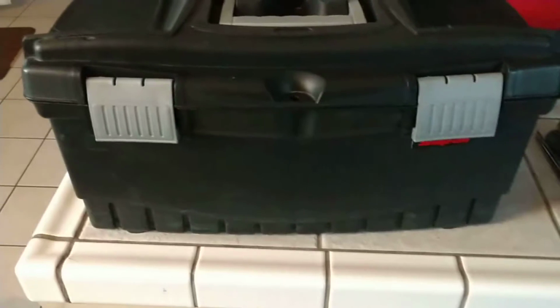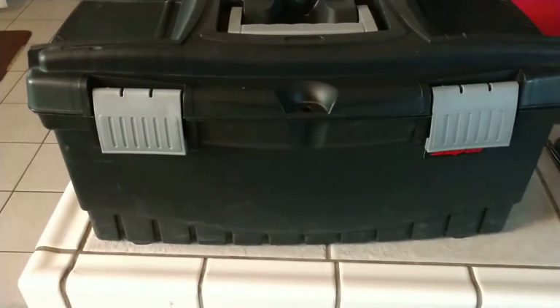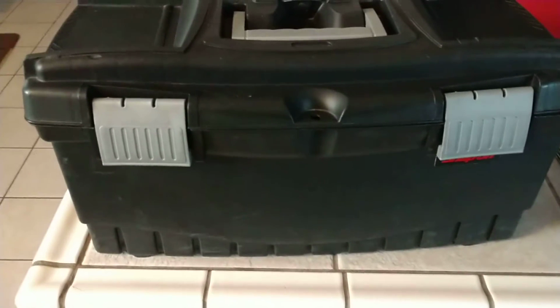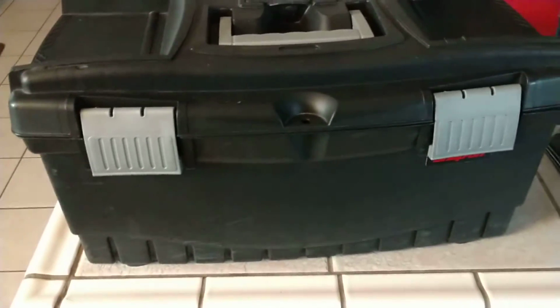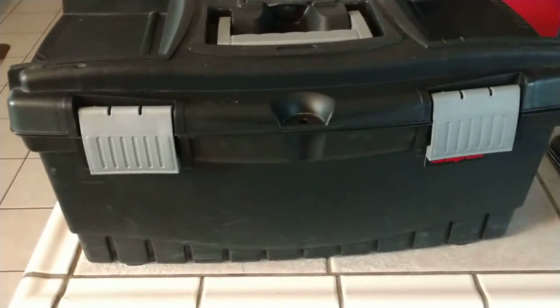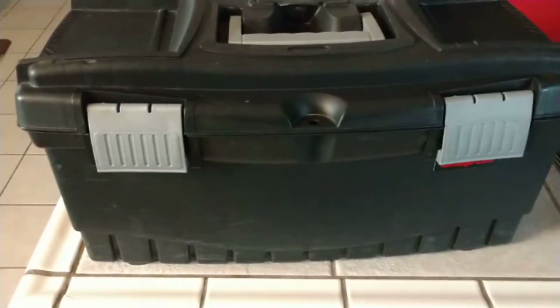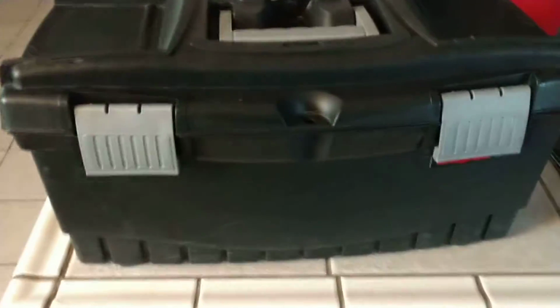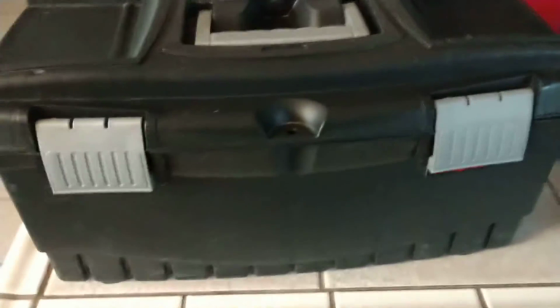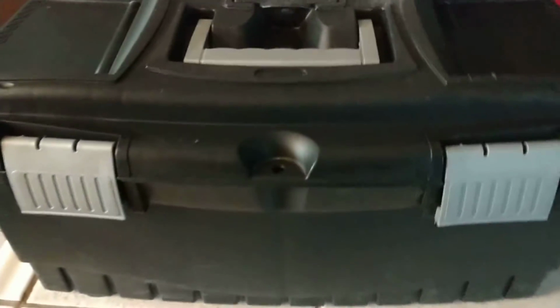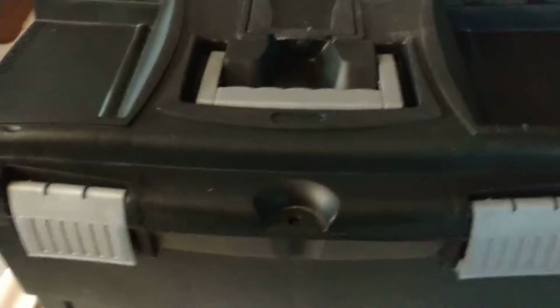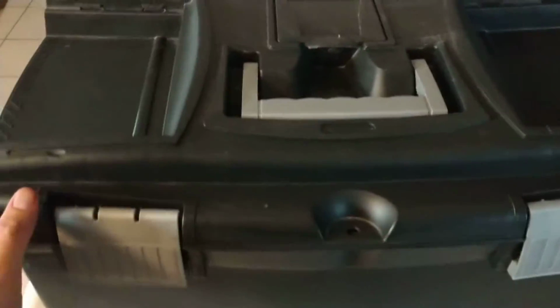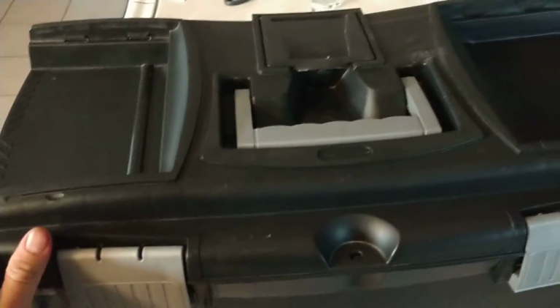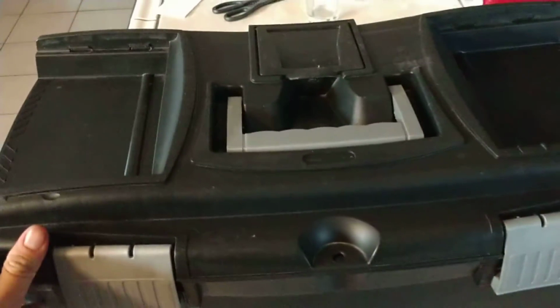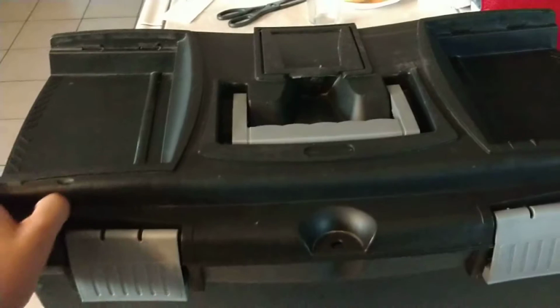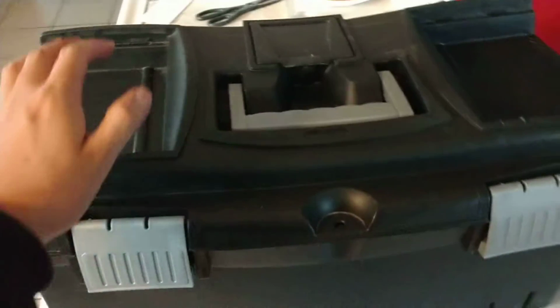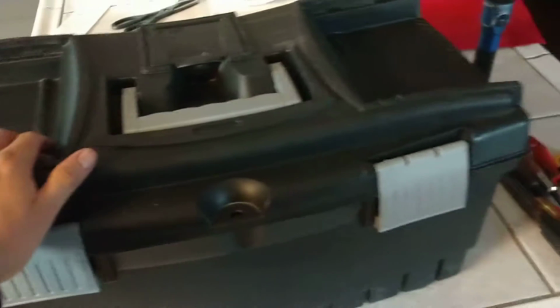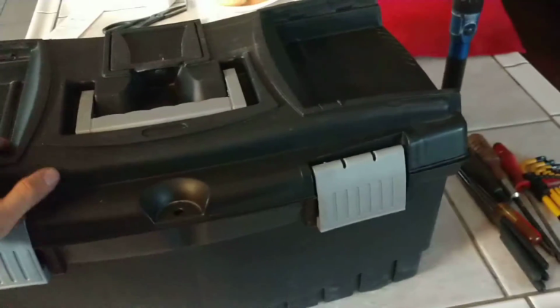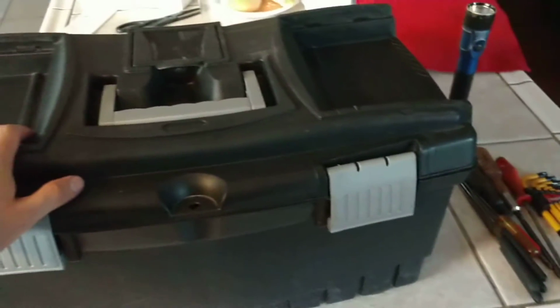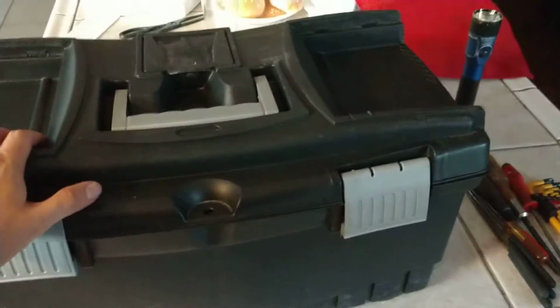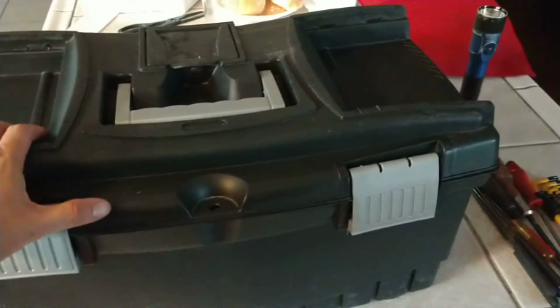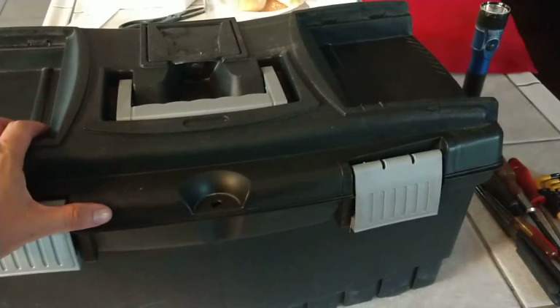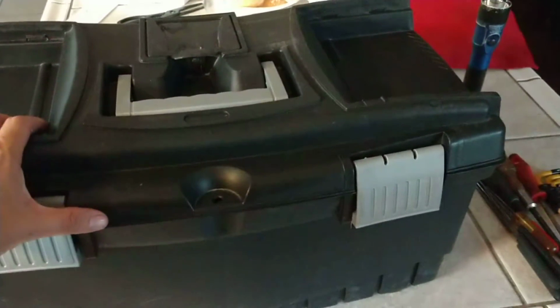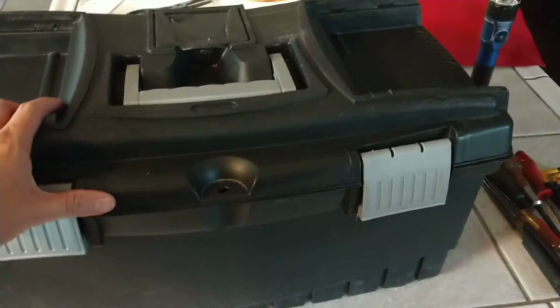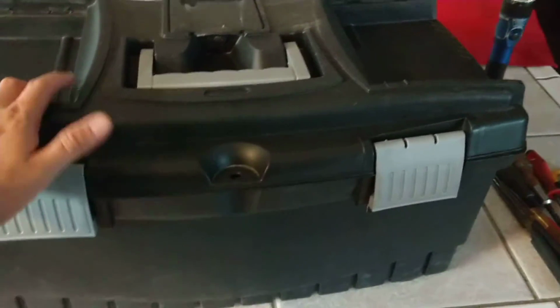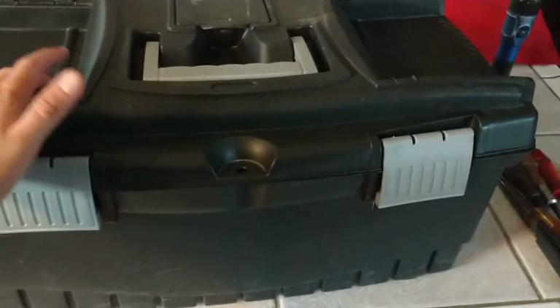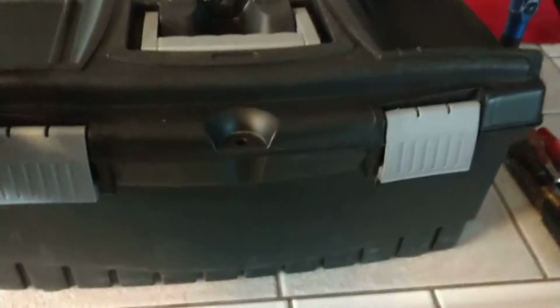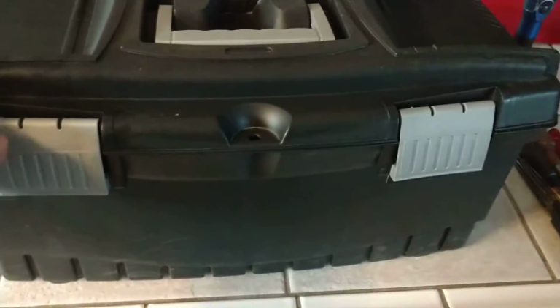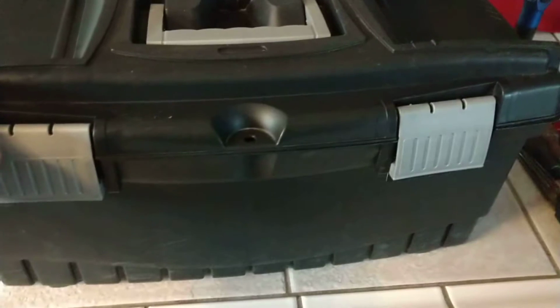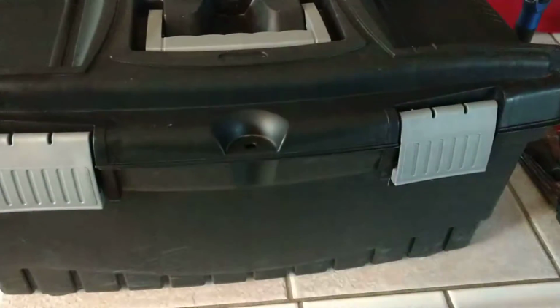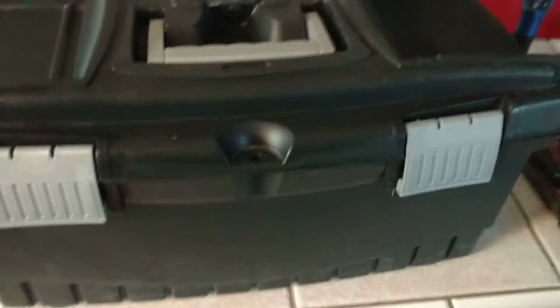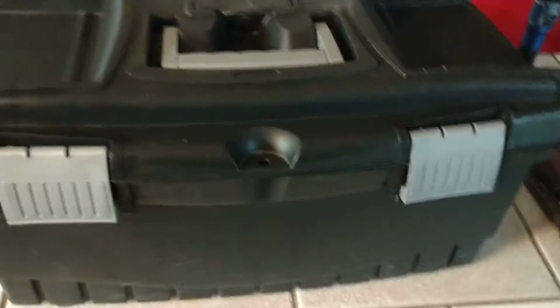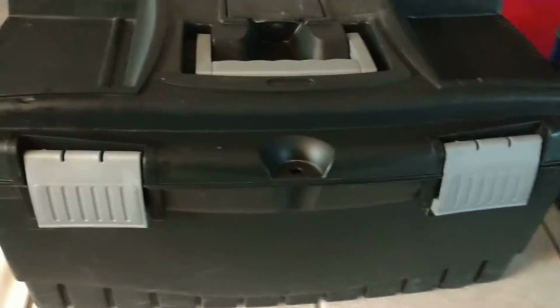Hey everybody, Joshua C here. In this video I'm just going to show you the toolbox that I used to carry around in my job at the junkyard. So let's begin.